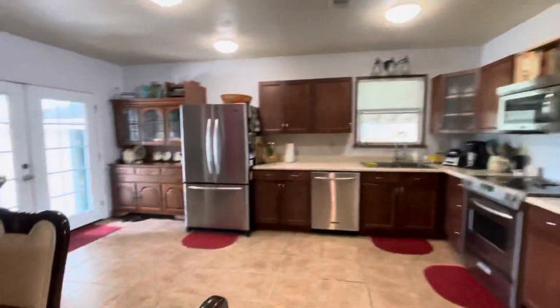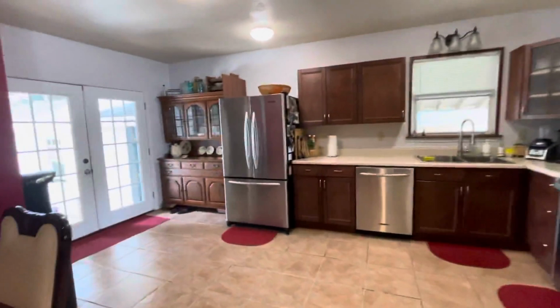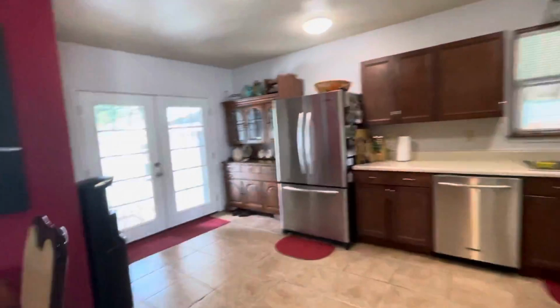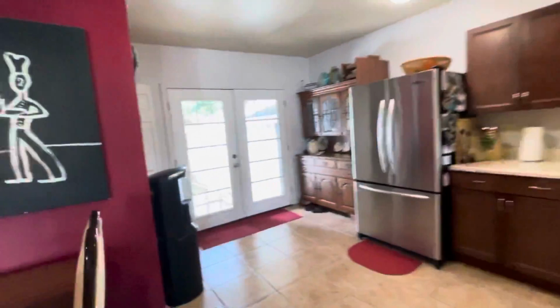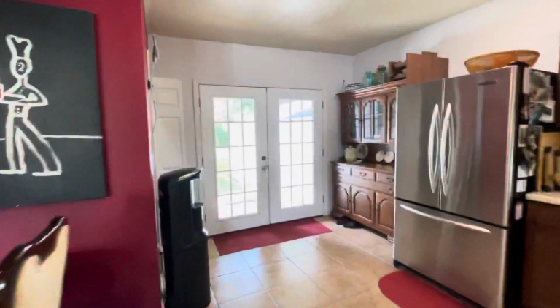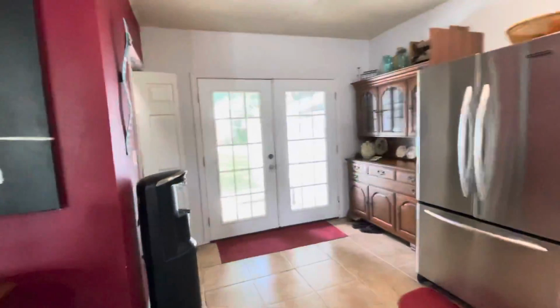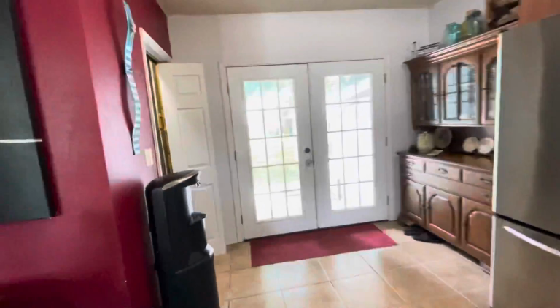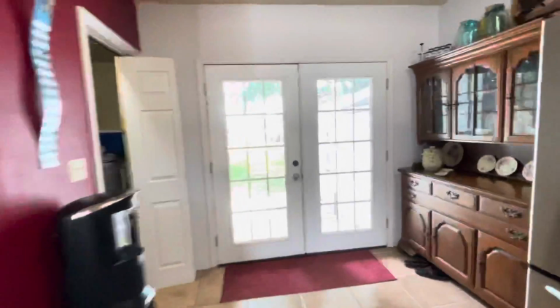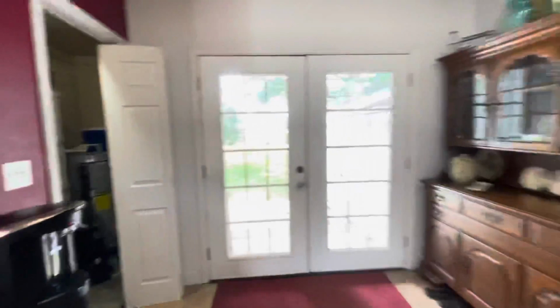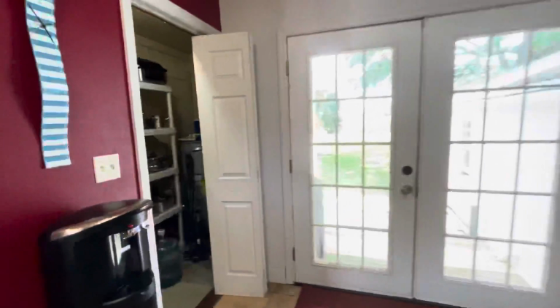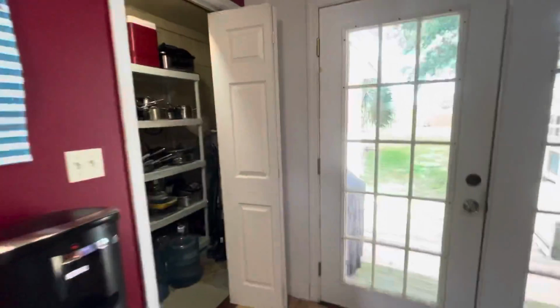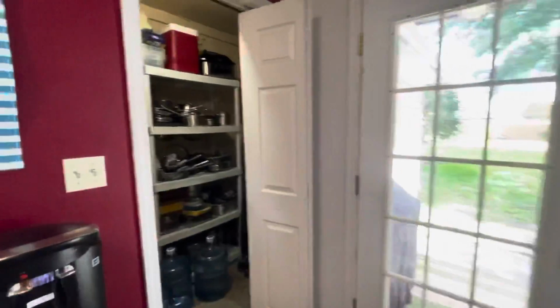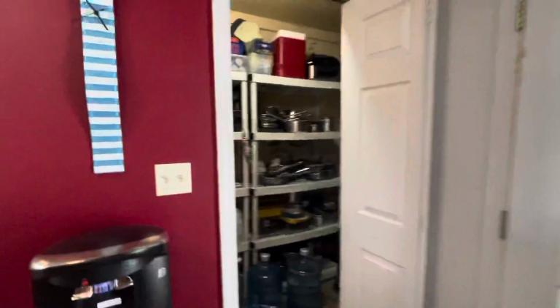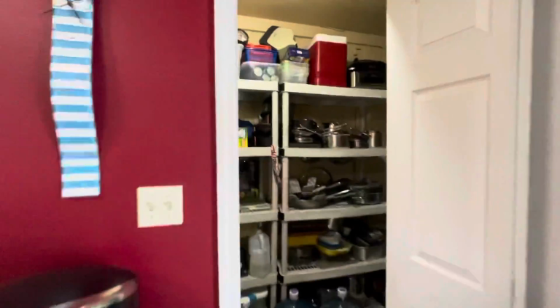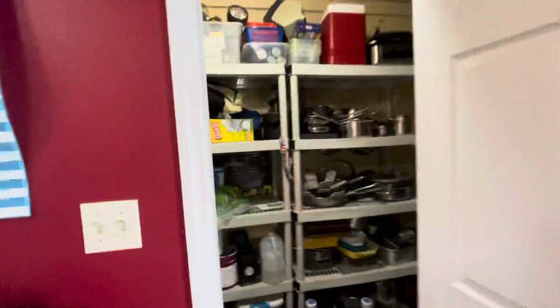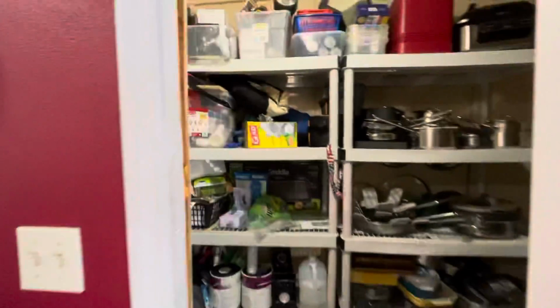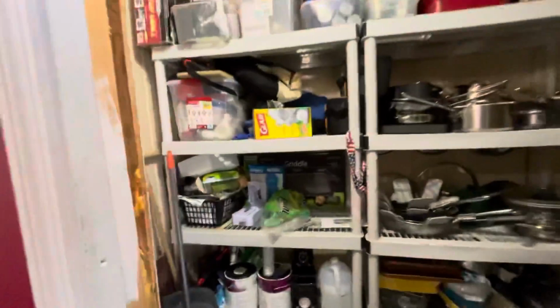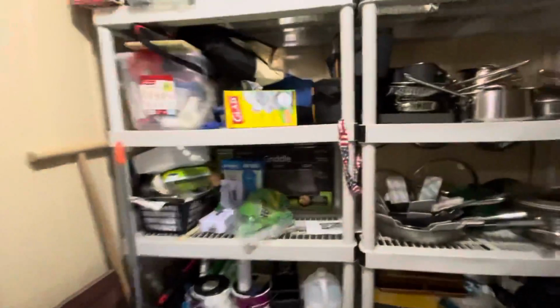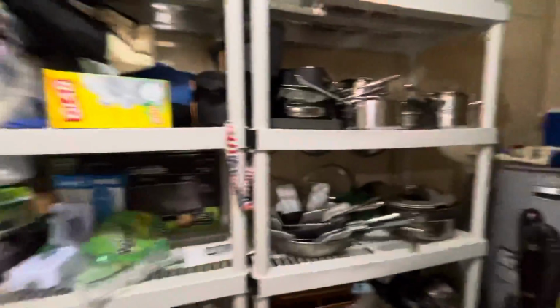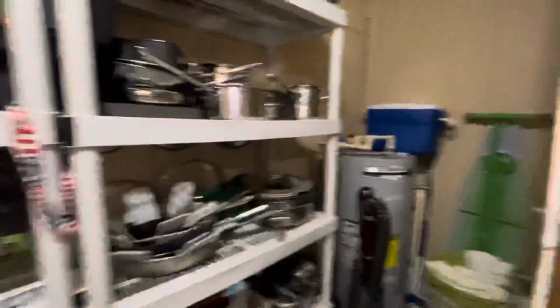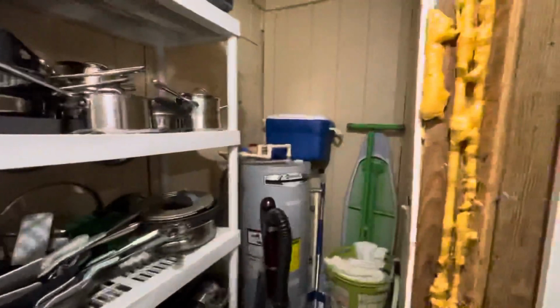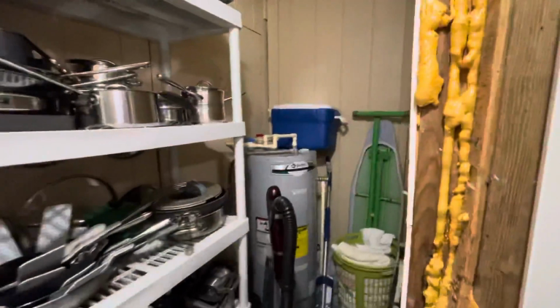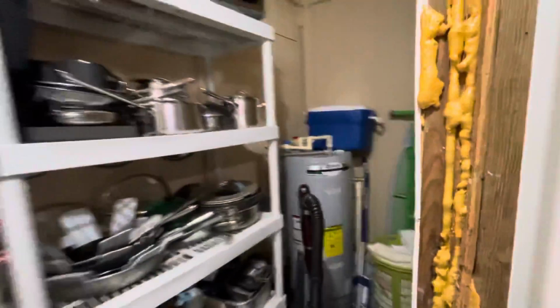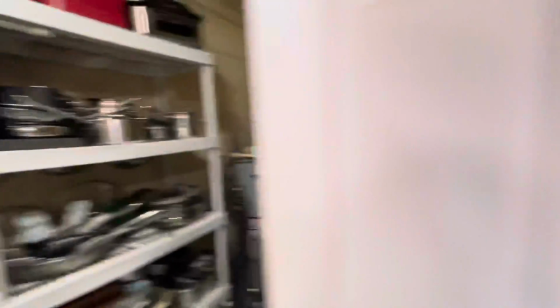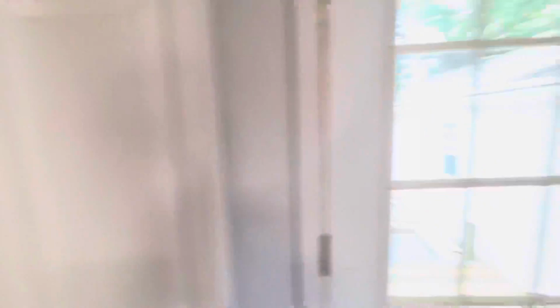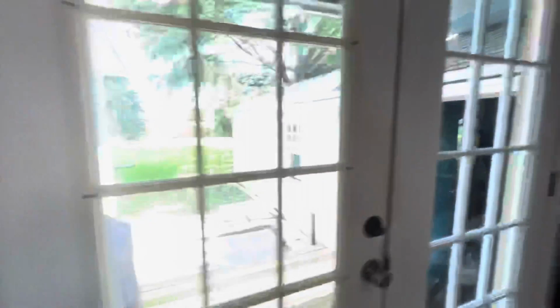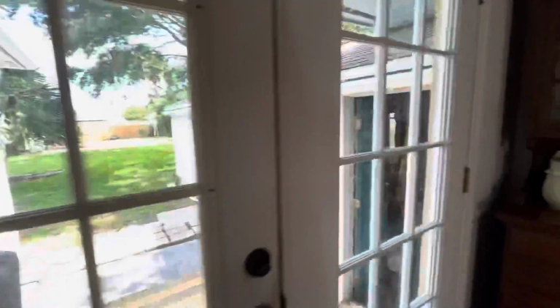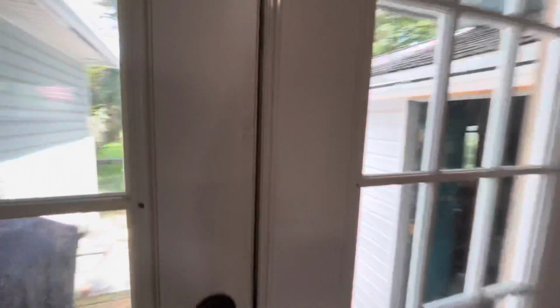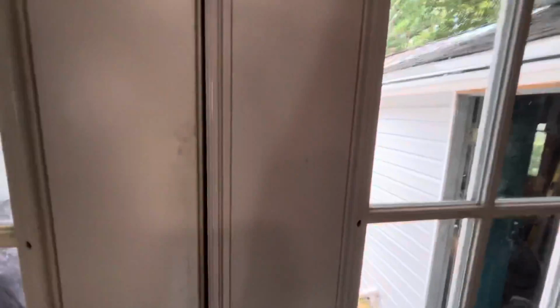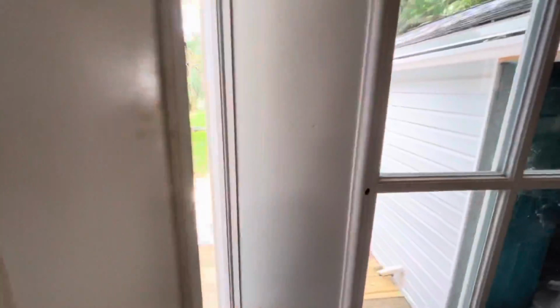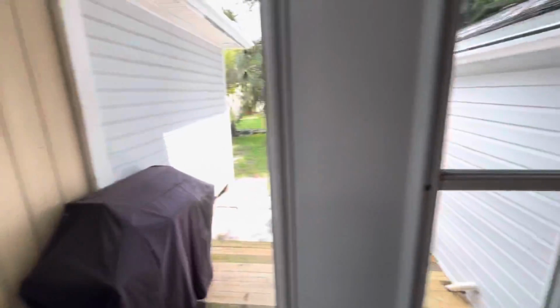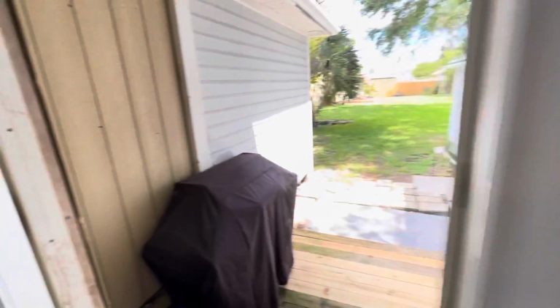Off the kitchen, got a pantry and their water heater. This opens up out back.